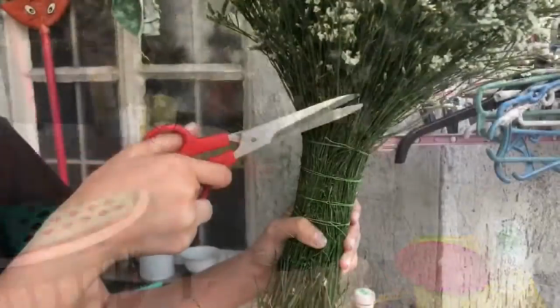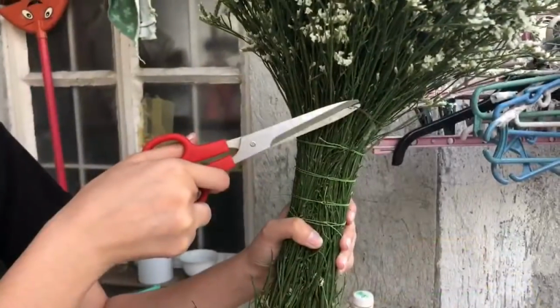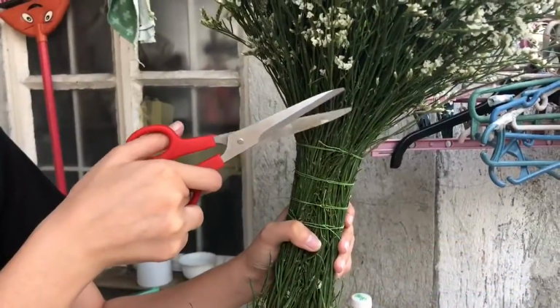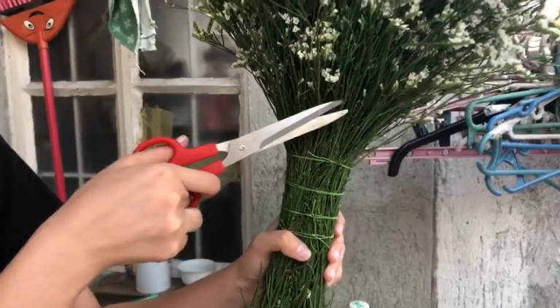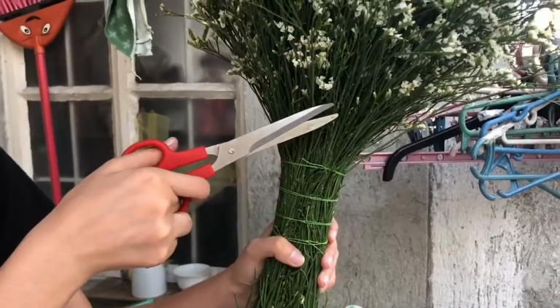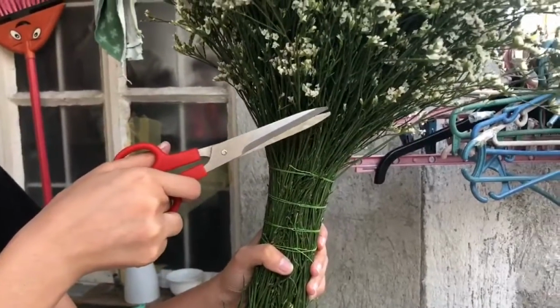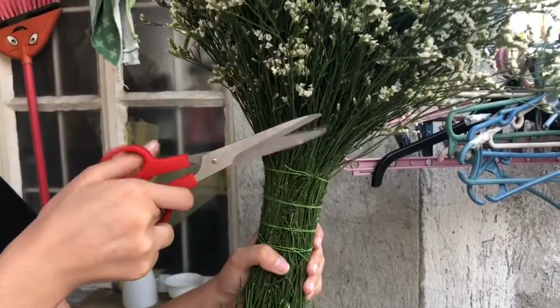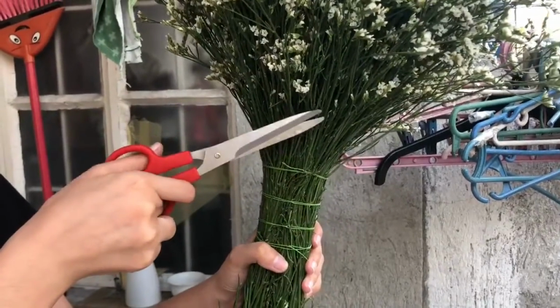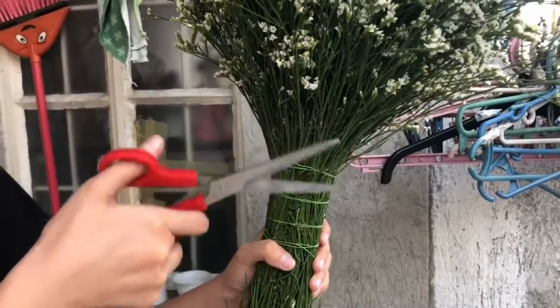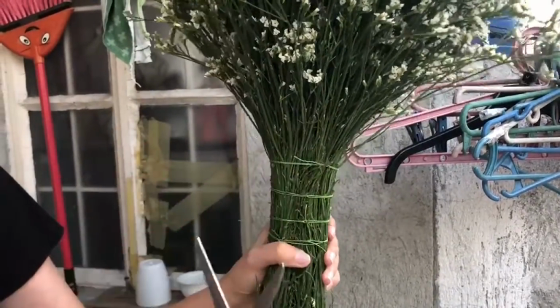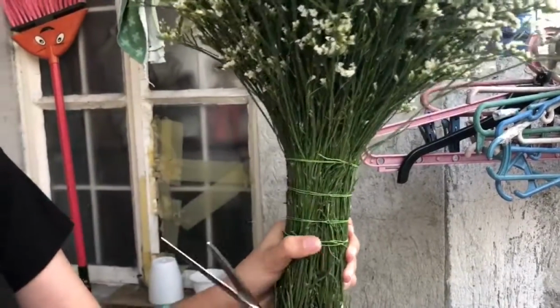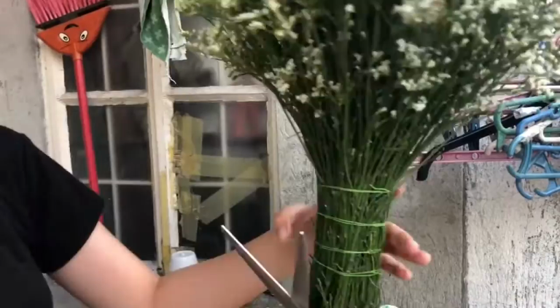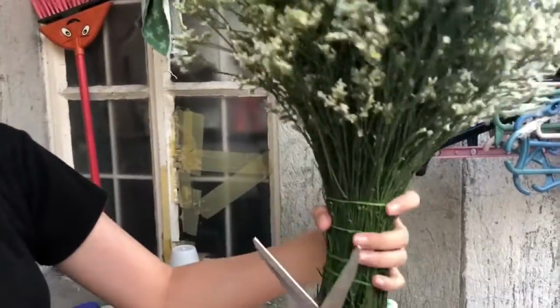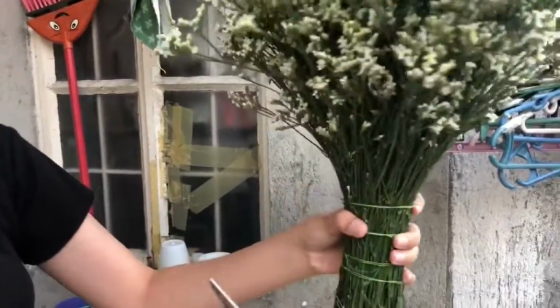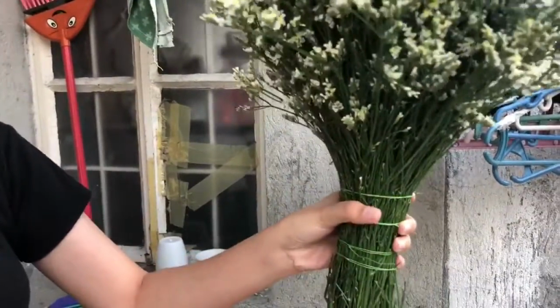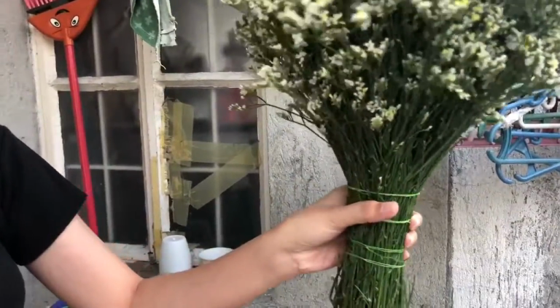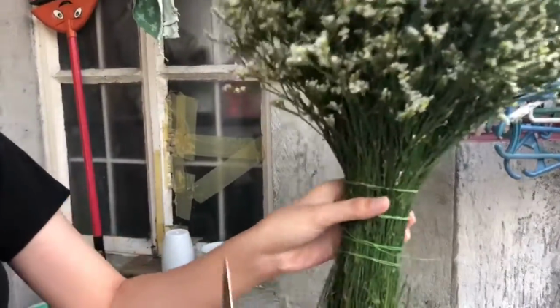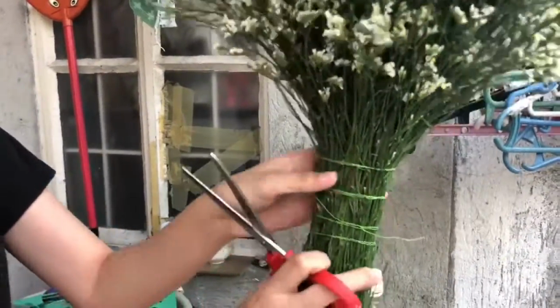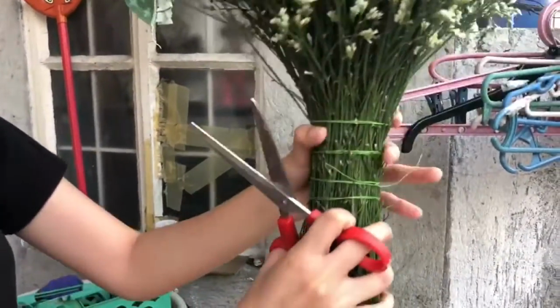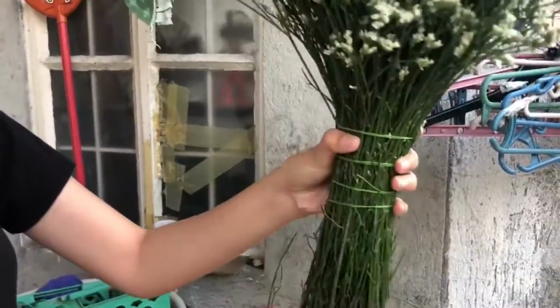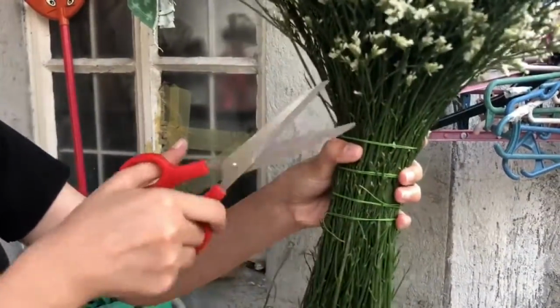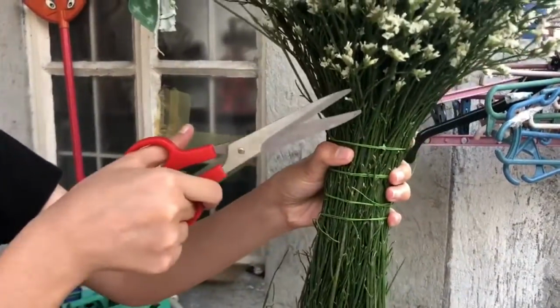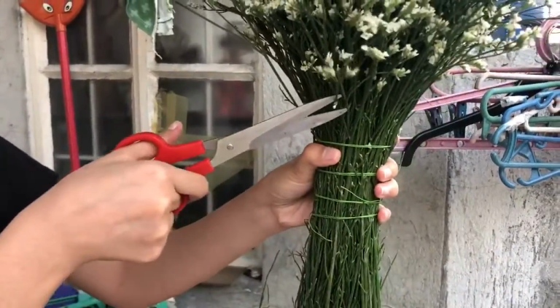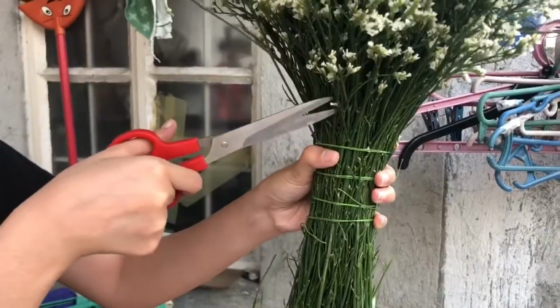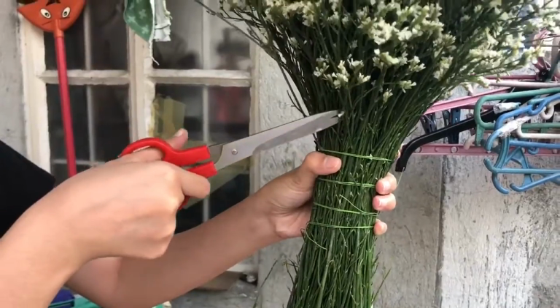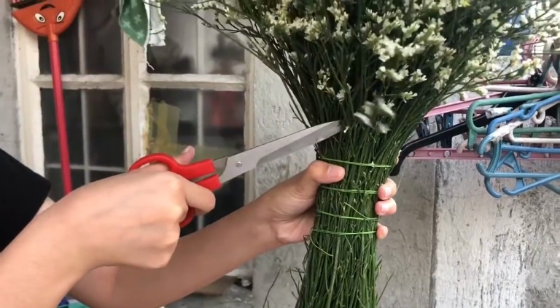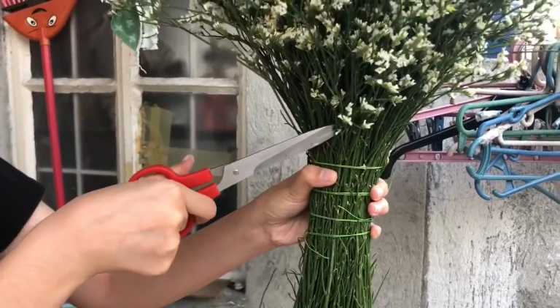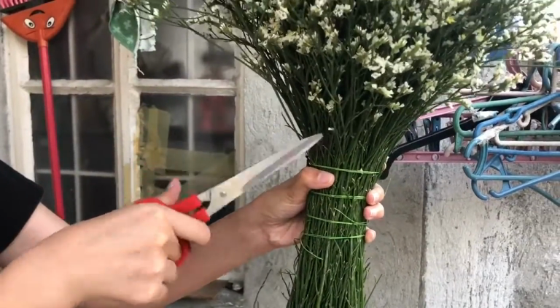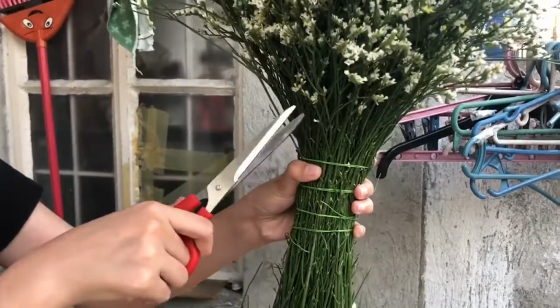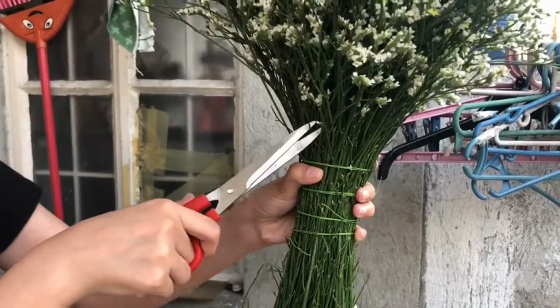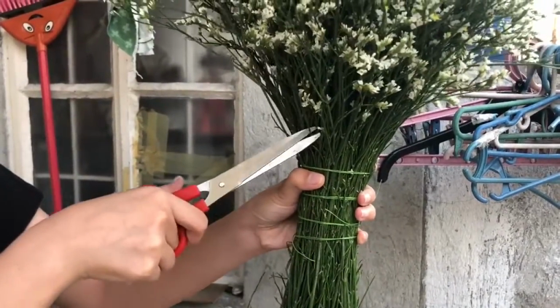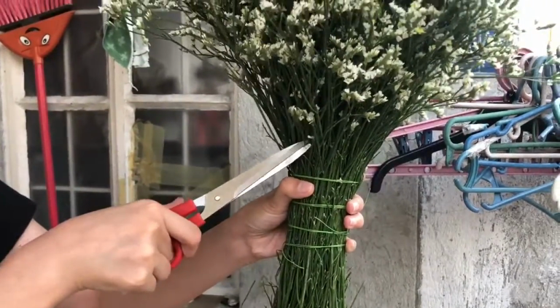Next, we'll remove the ones at the bottom — the flowers sticking out above the floral wire — so it really looks like the flowers are only at the top. So there, we trimmed those off.